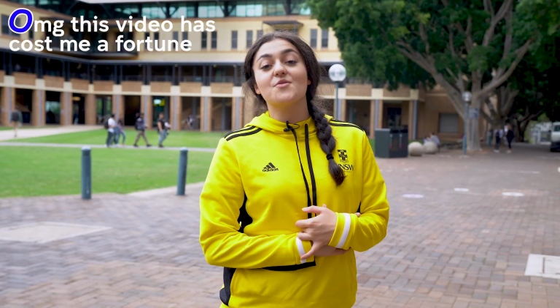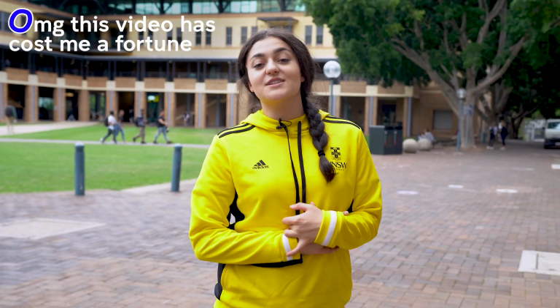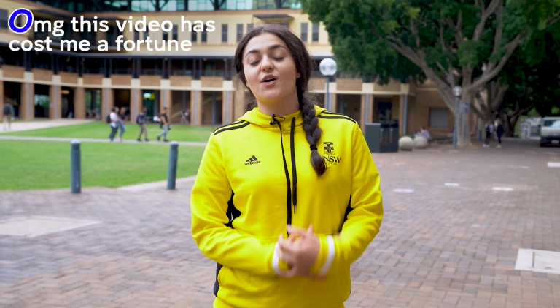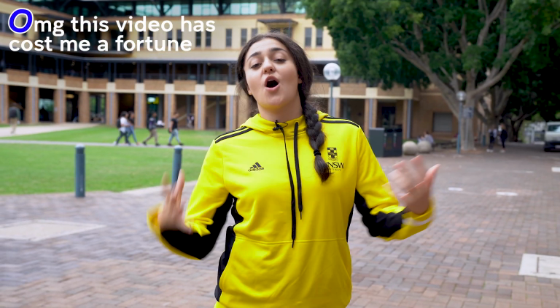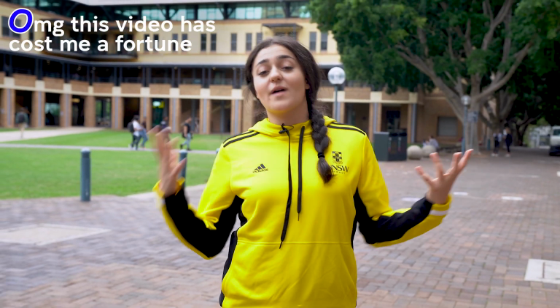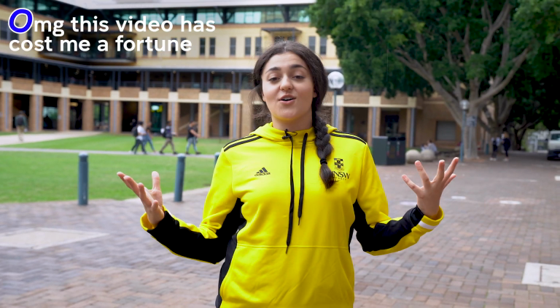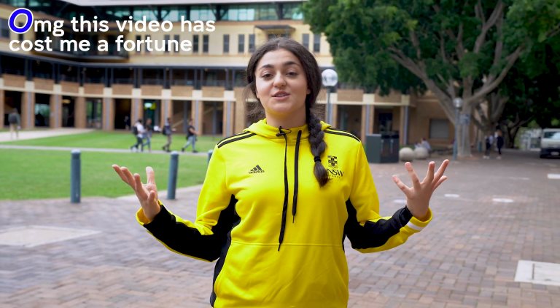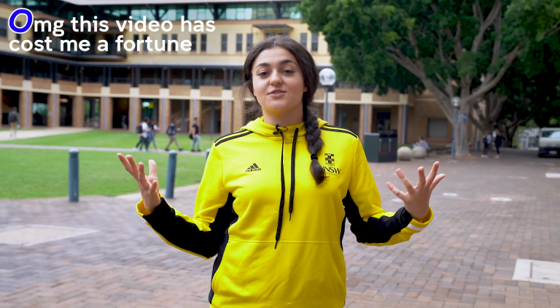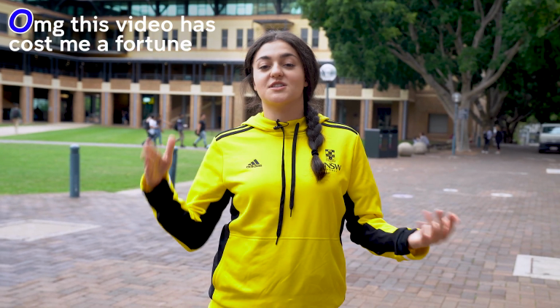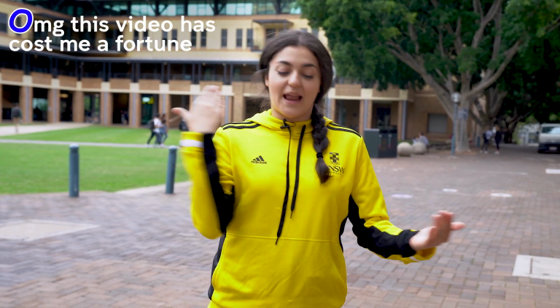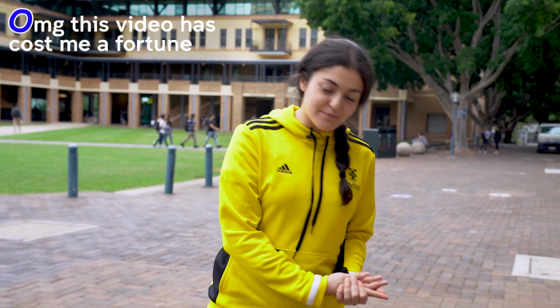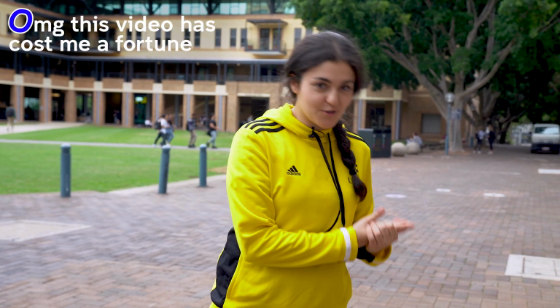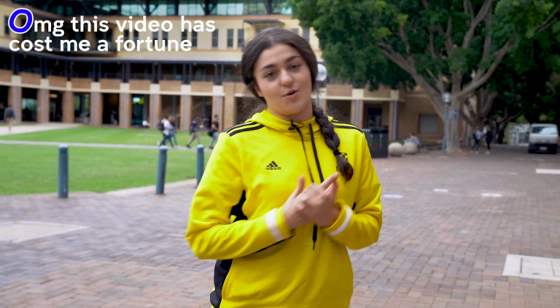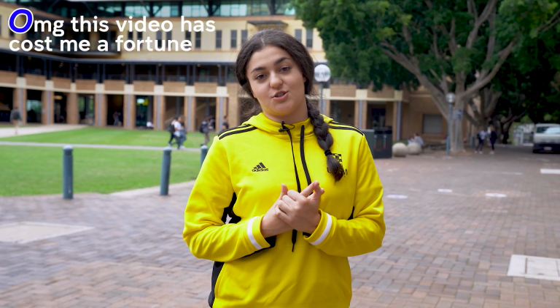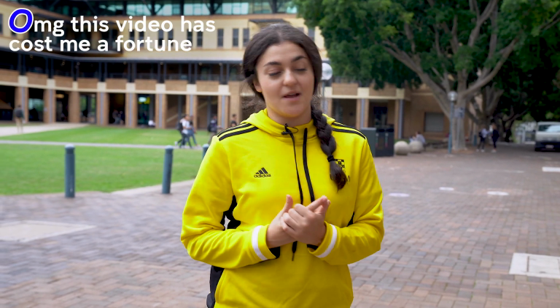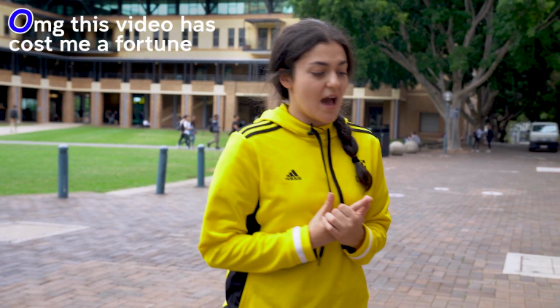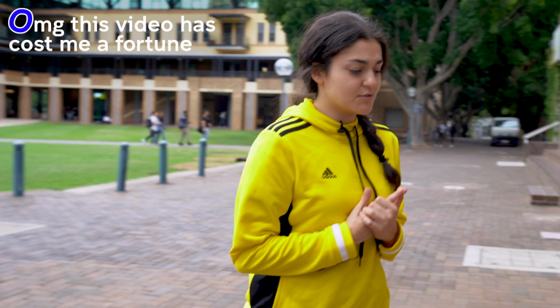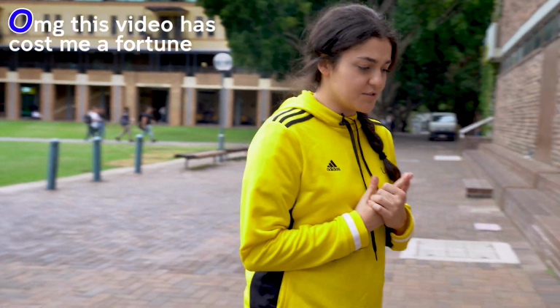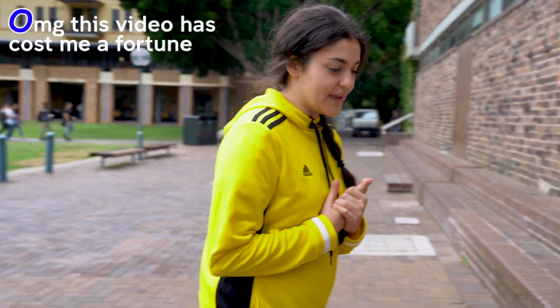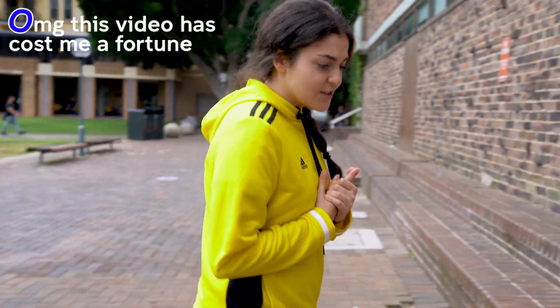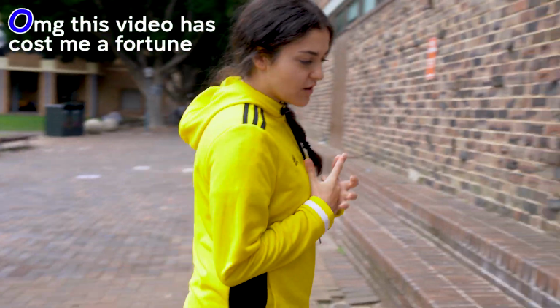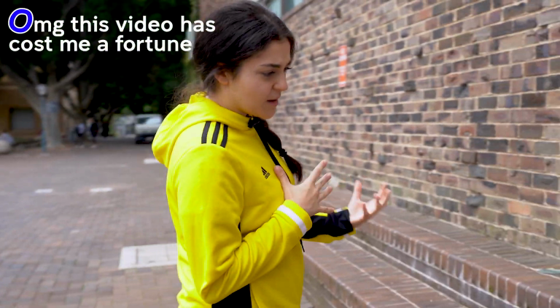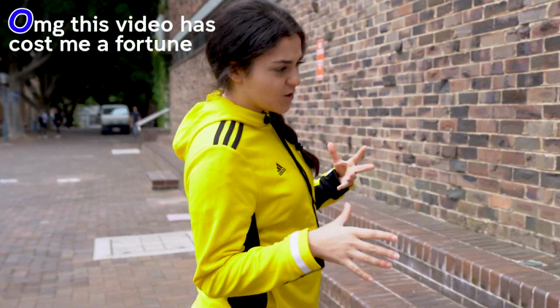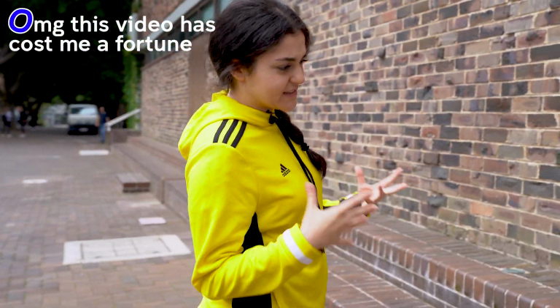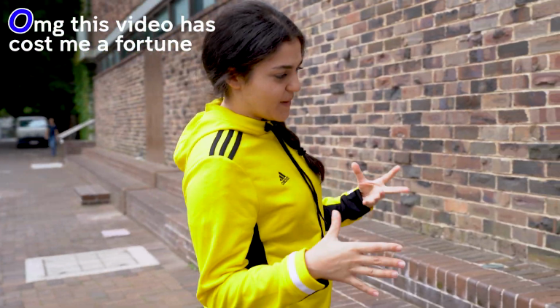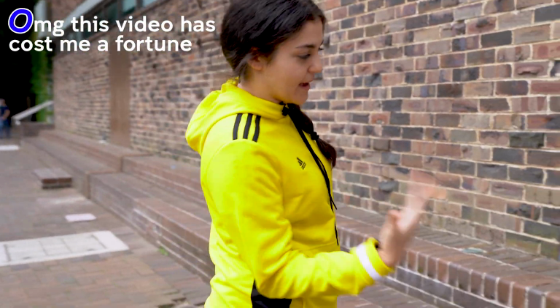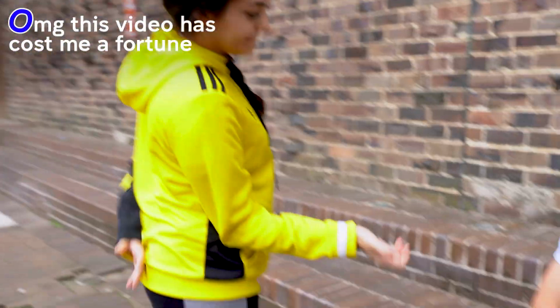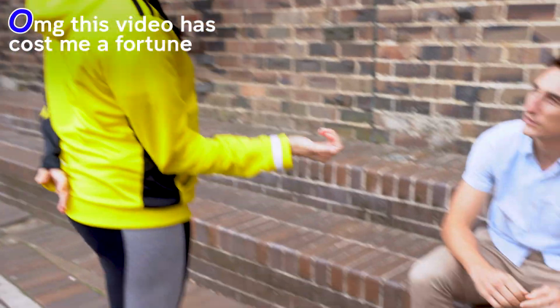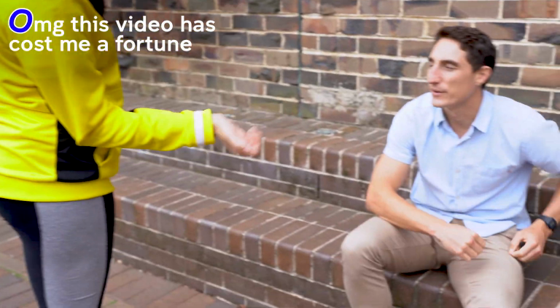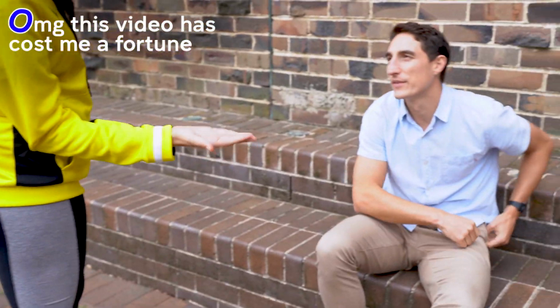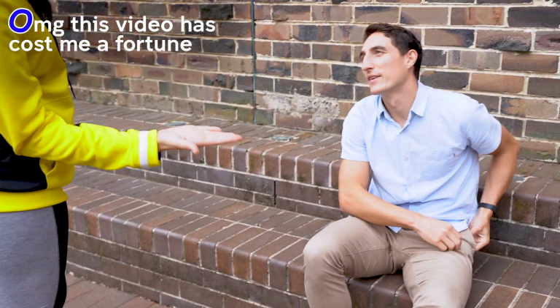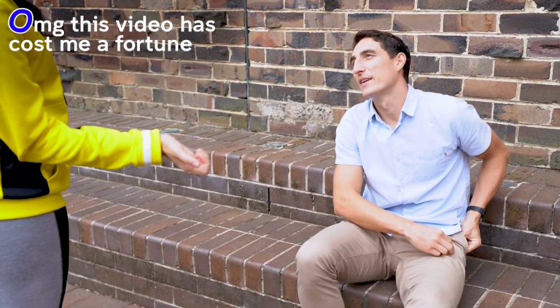O is for oh my god, this food has cost me an absolute fortune. Excuse me, do you have like a couple of quid to spare? Yeah, sure. Pay up.